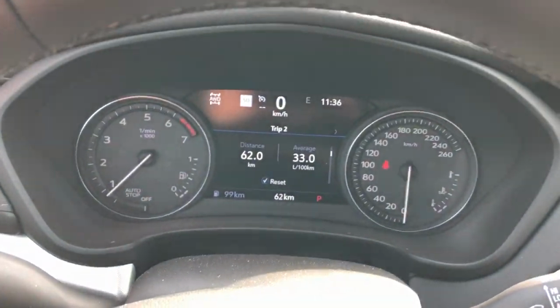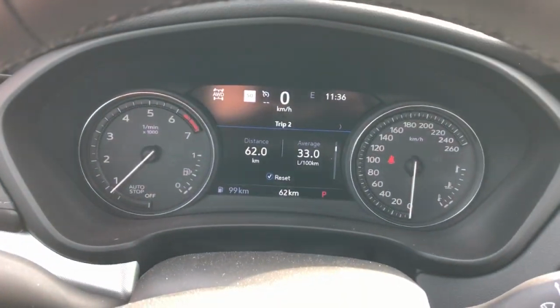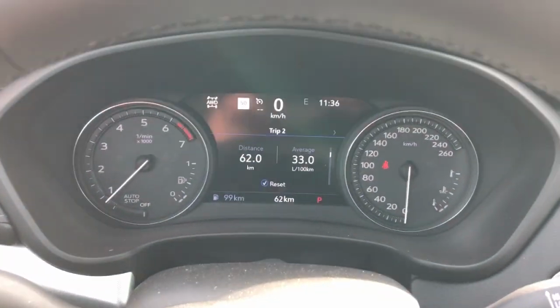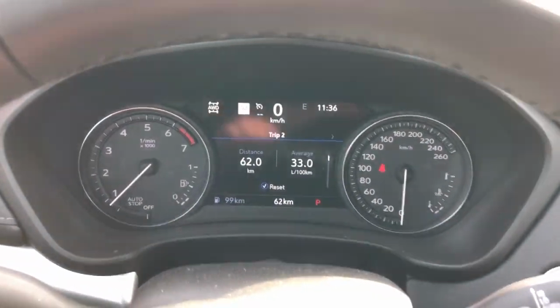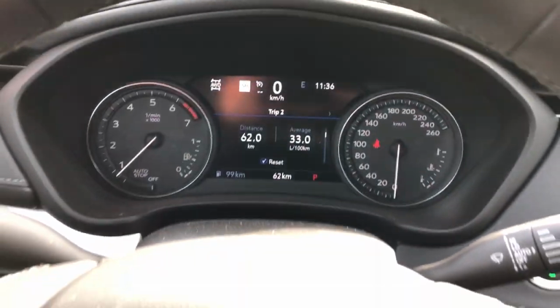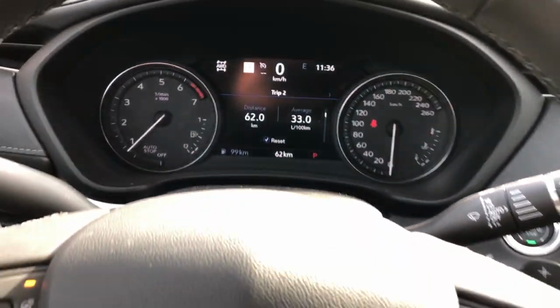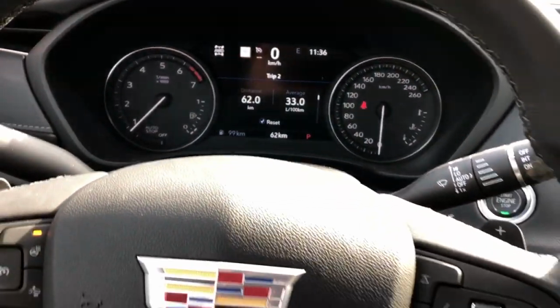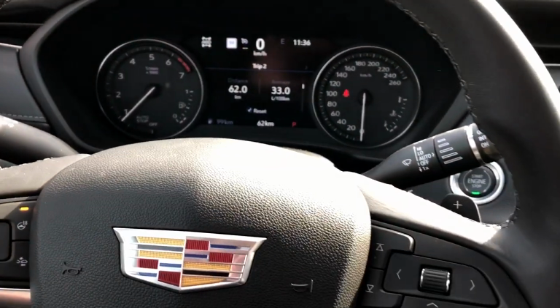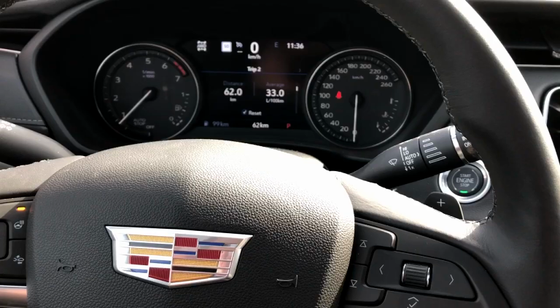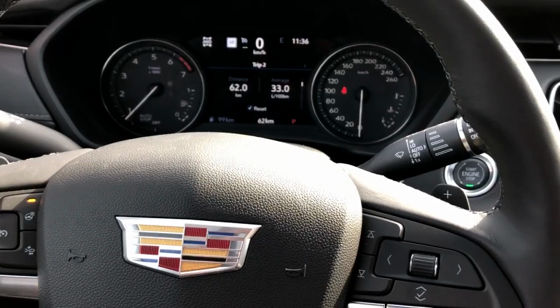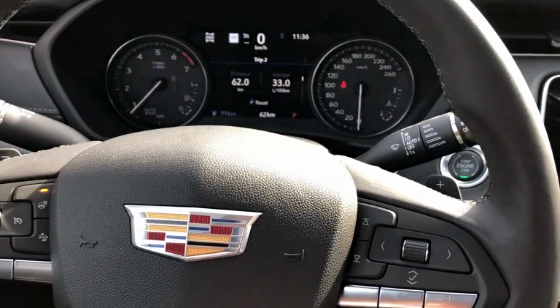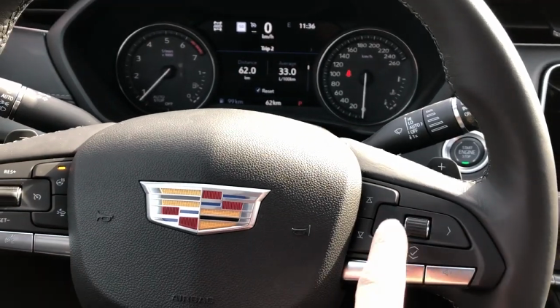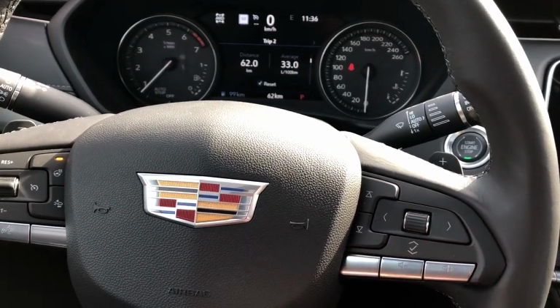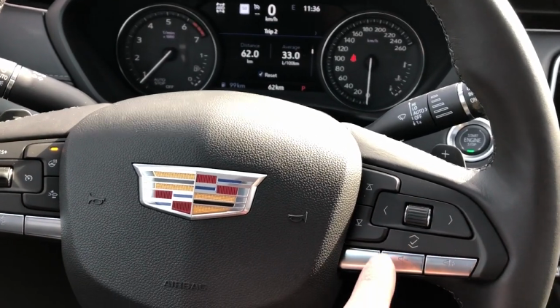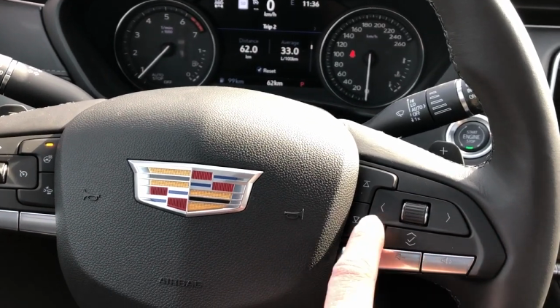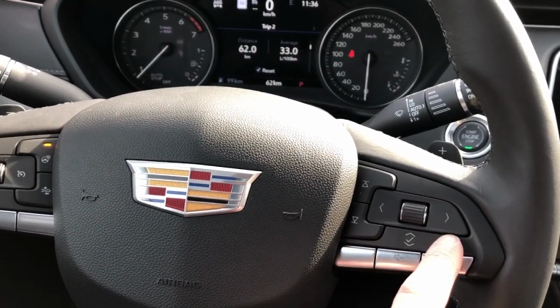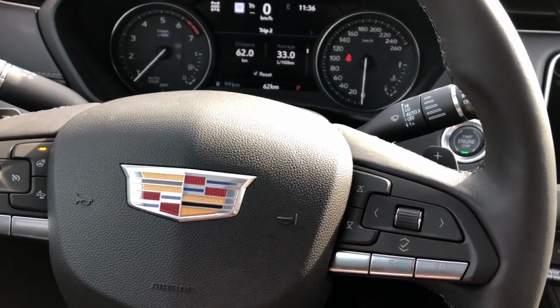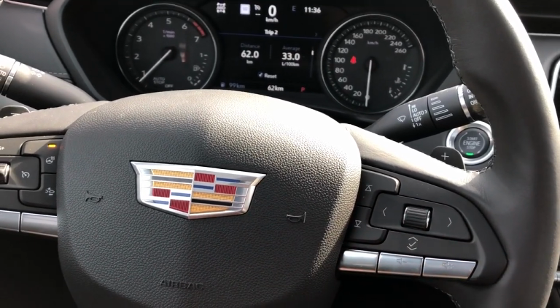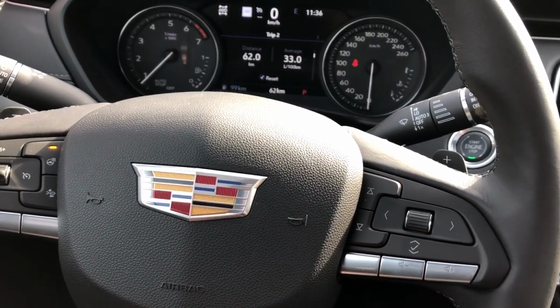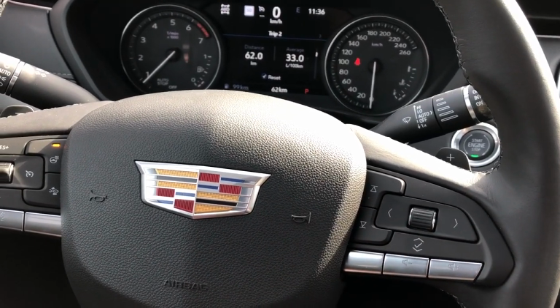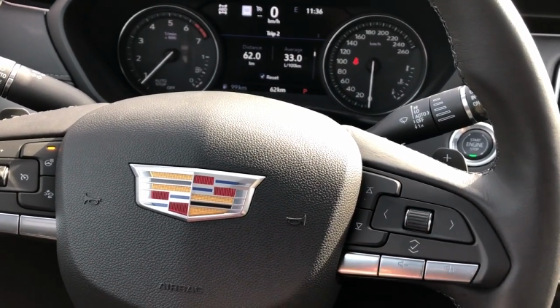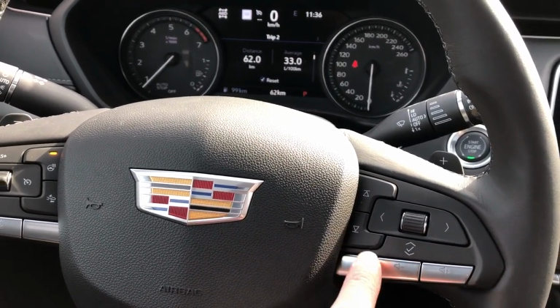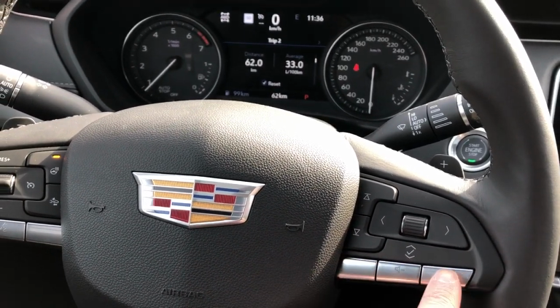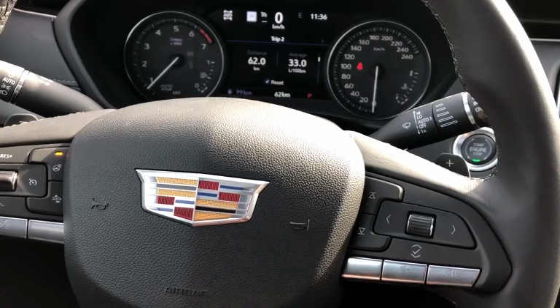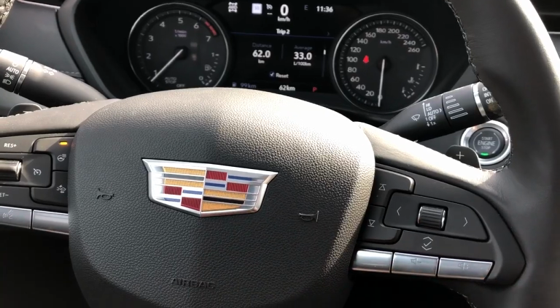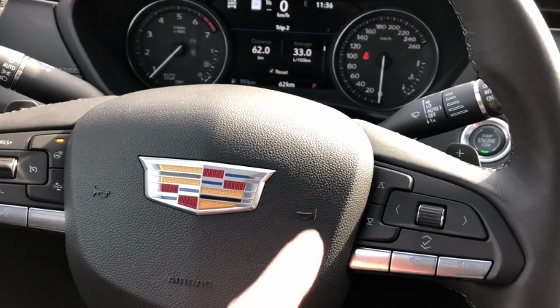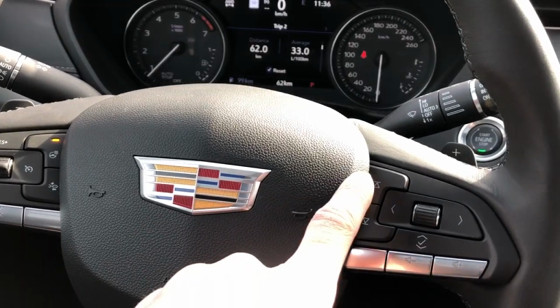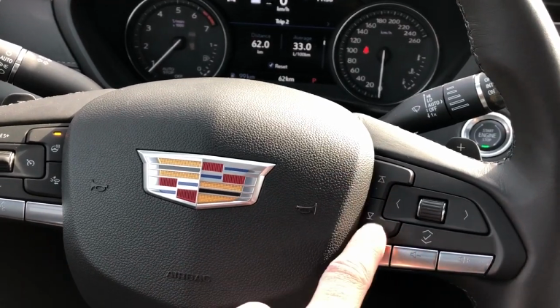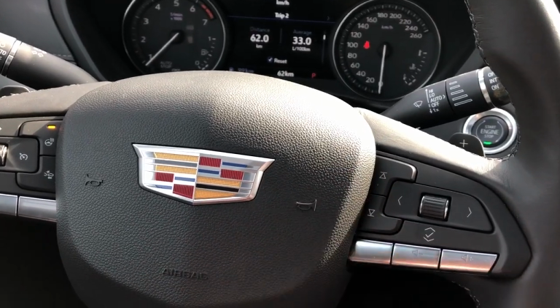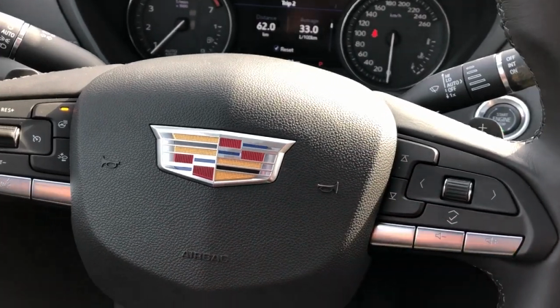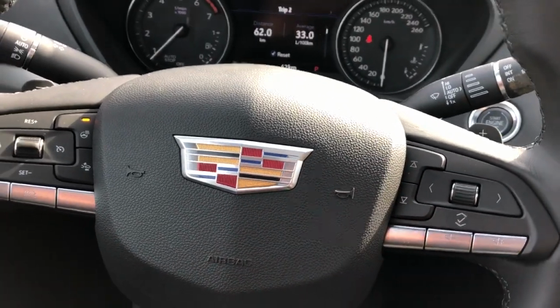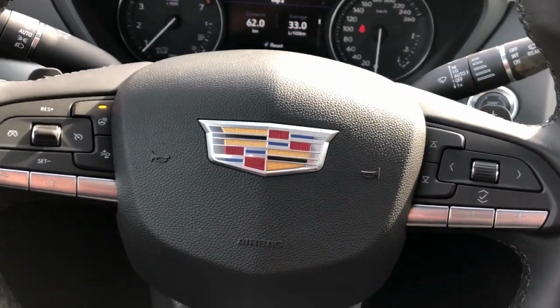Gauge cluster with a screen in the middle. We can adjust what we see on the screen with the scroll wheel and the buttons on the right side of the wheel. We also have our volume controls in chrome and station select just to the left.